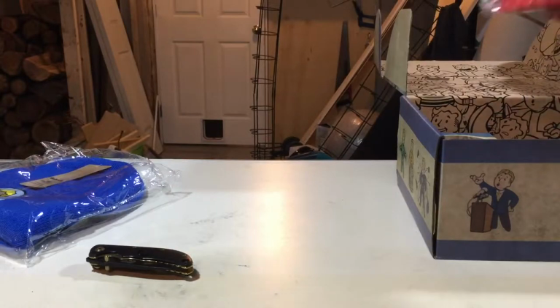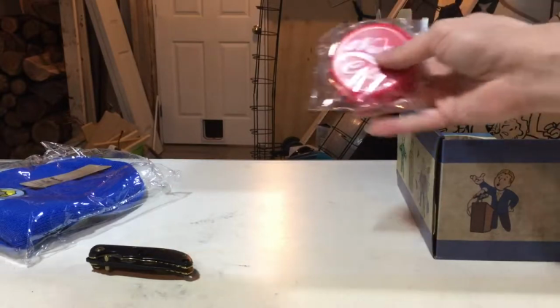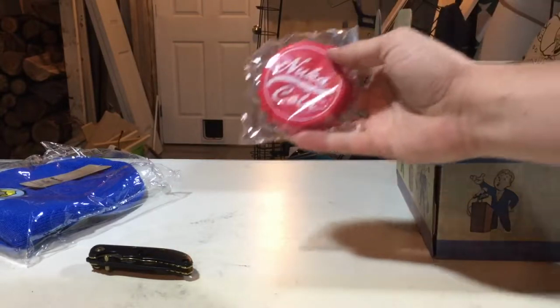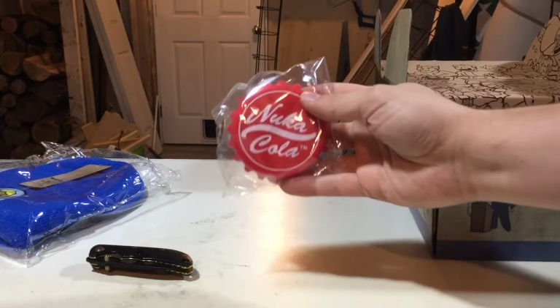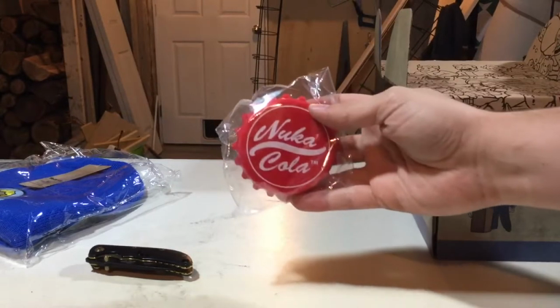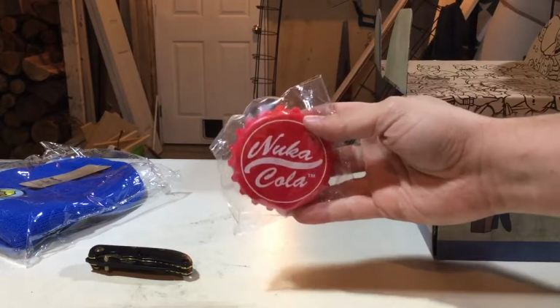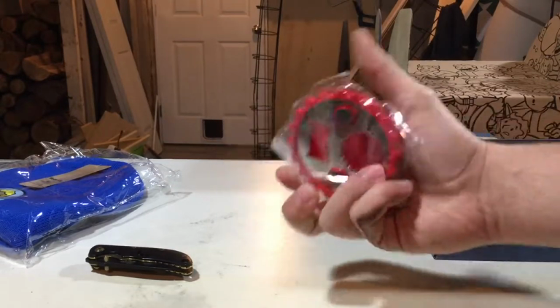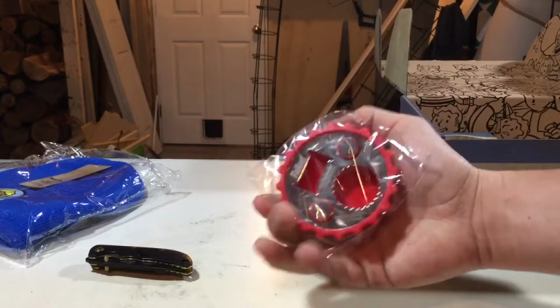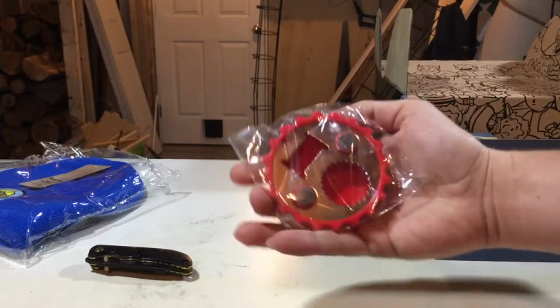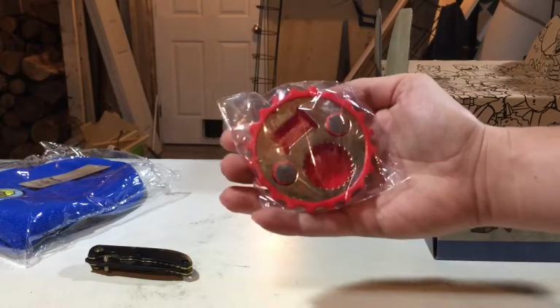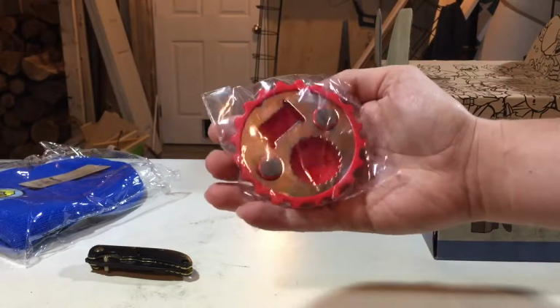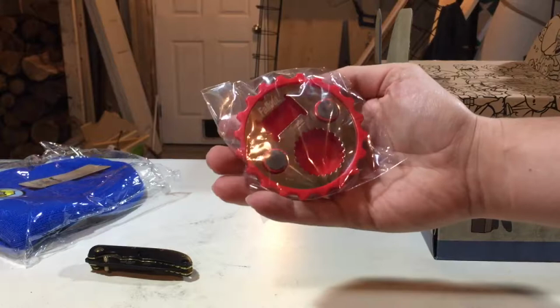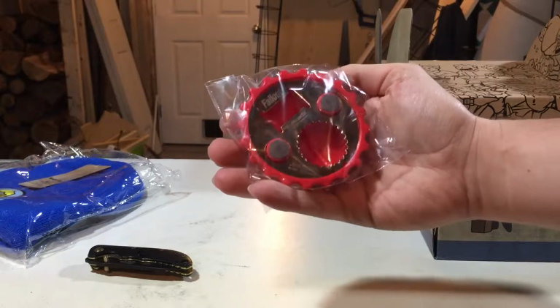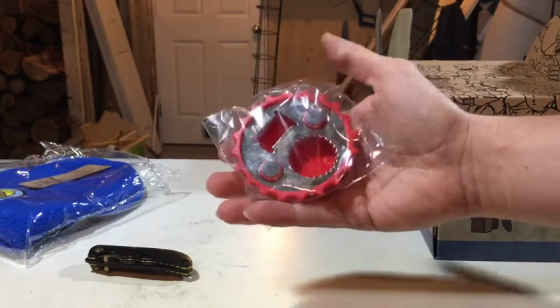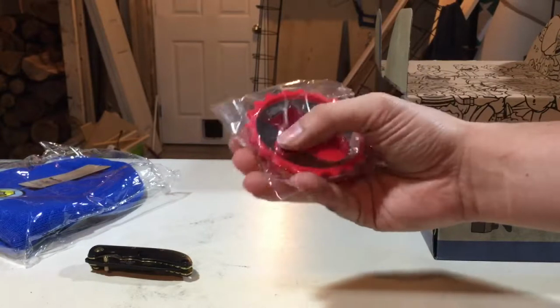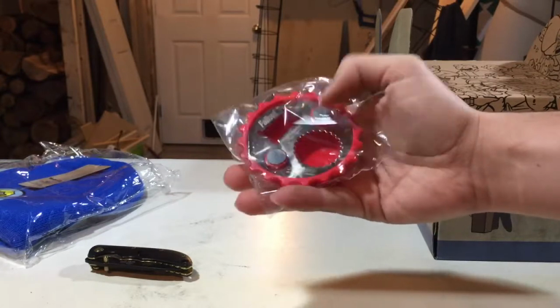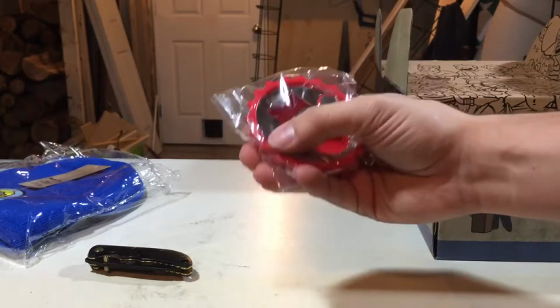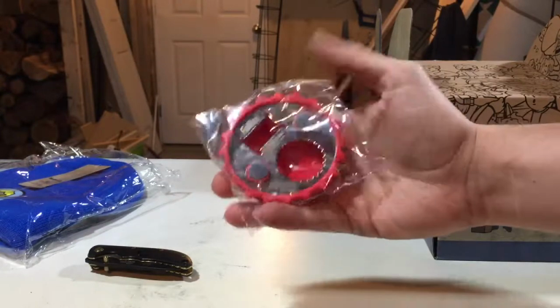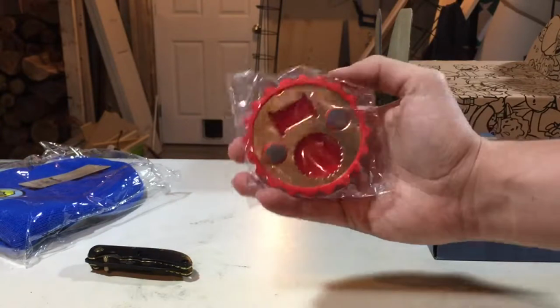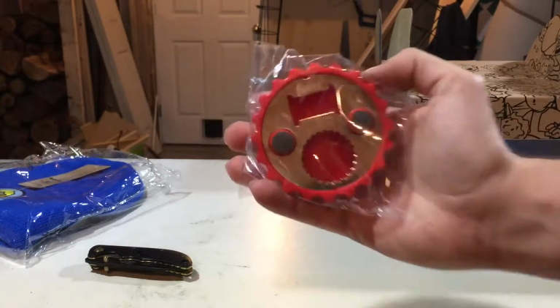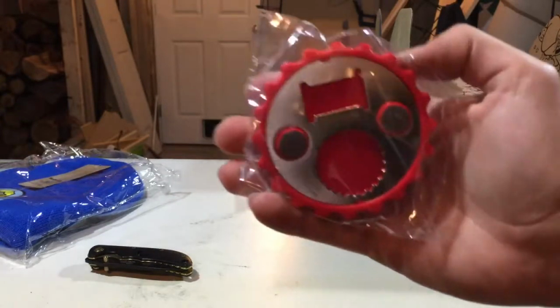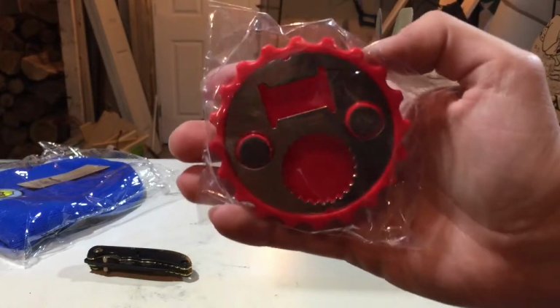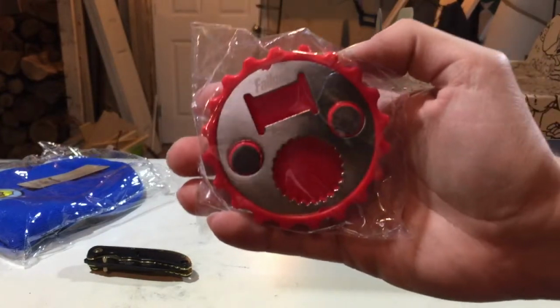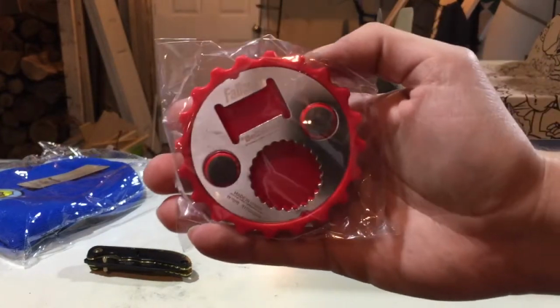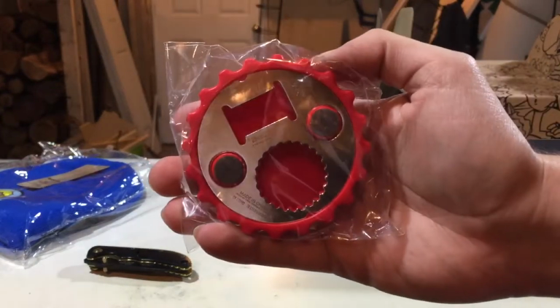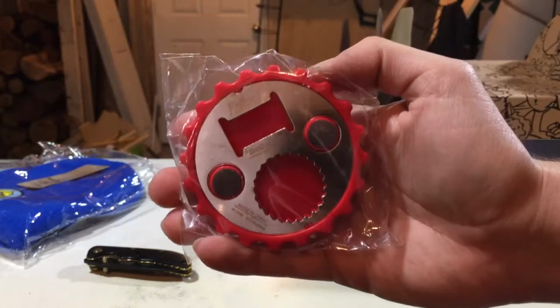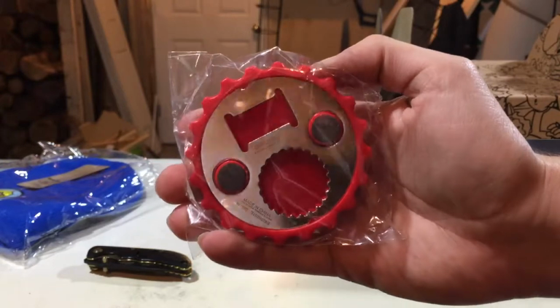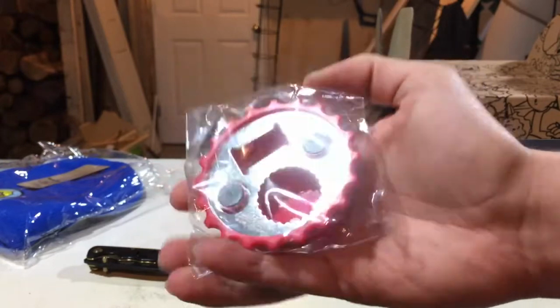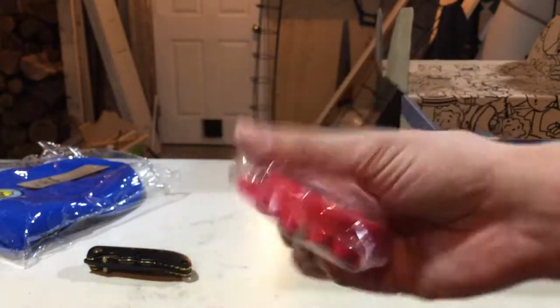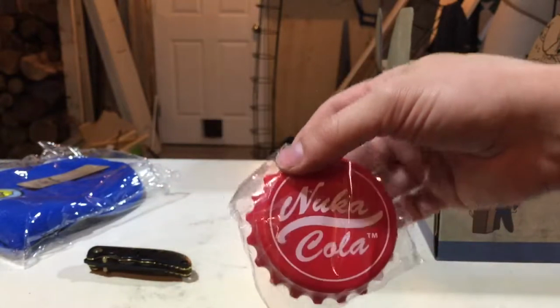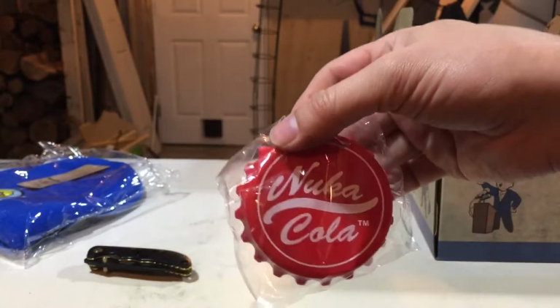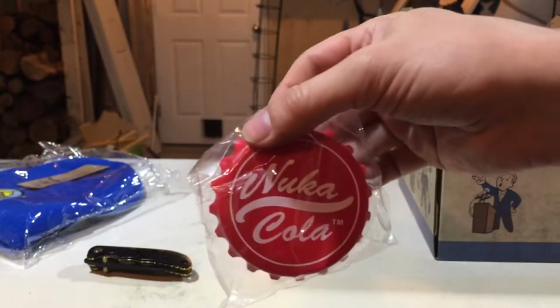We got this bottle opener — that's actually a nice bottle opener. You got the twisty and the poppy. I think those are magnets so you can put it on your fridge. And over here it says Nuka Cola.